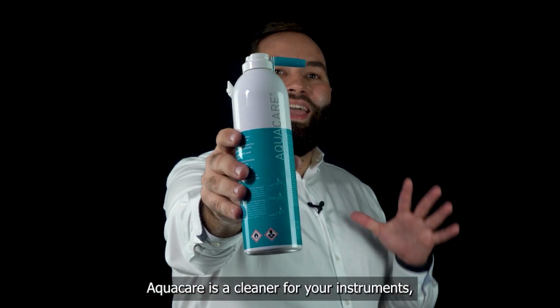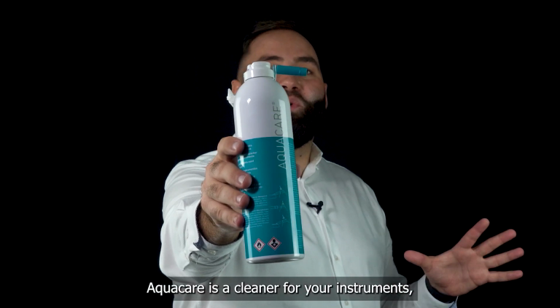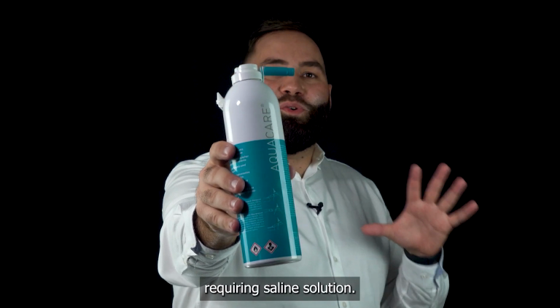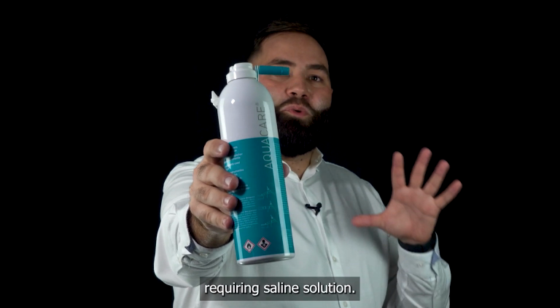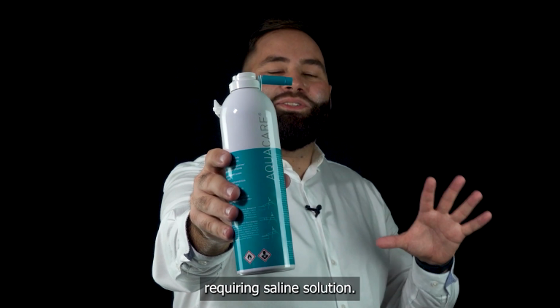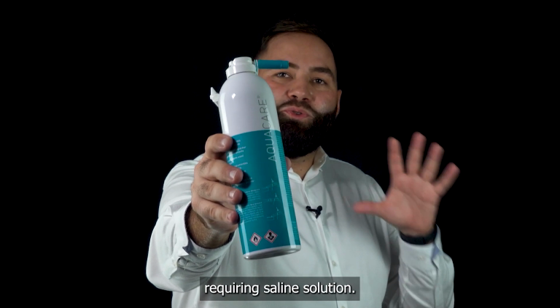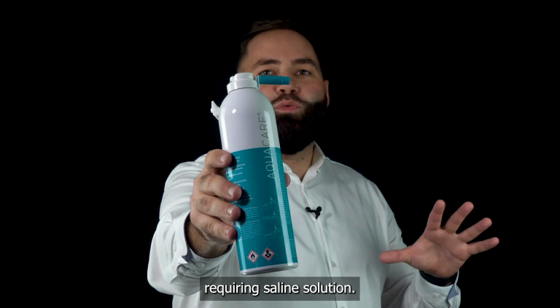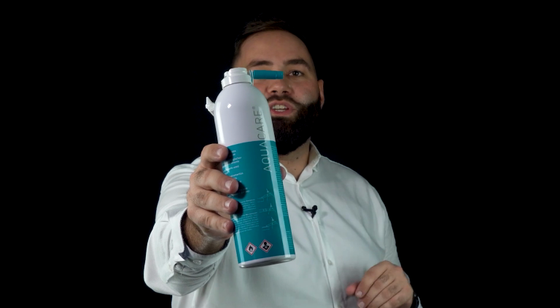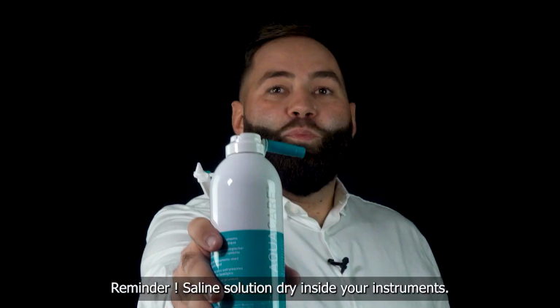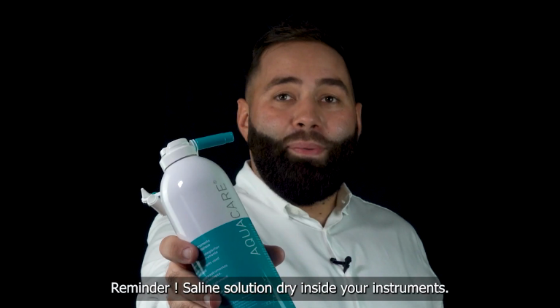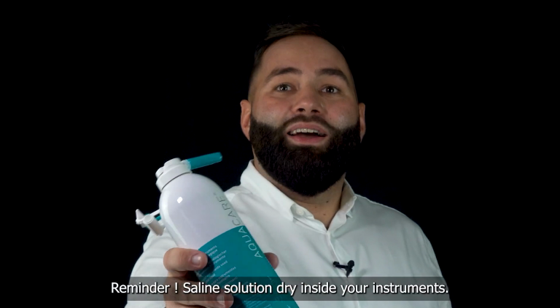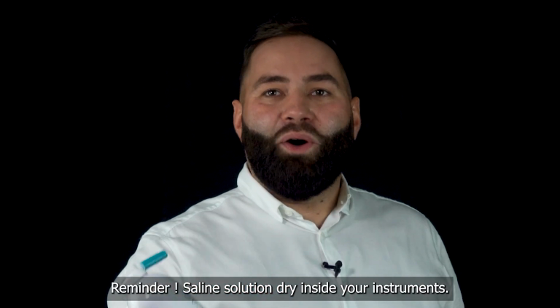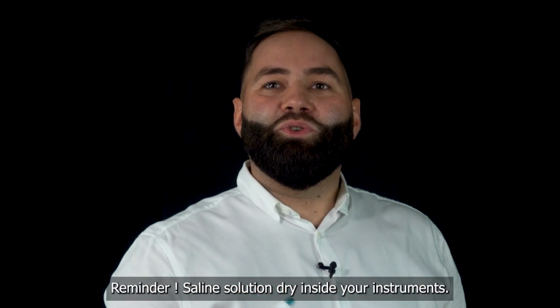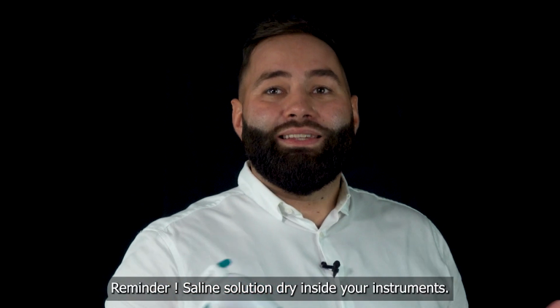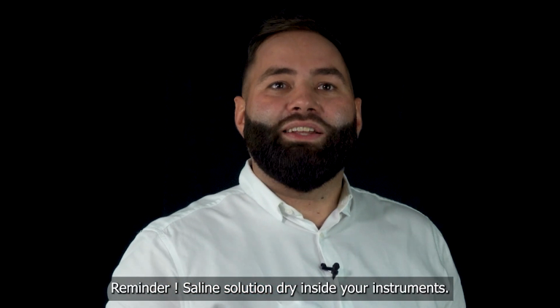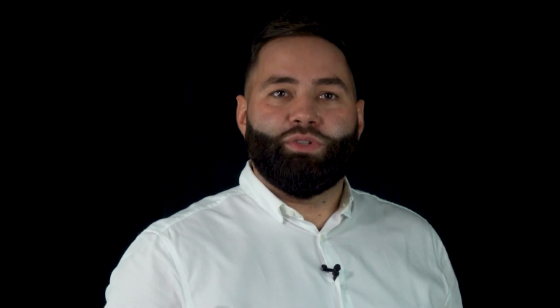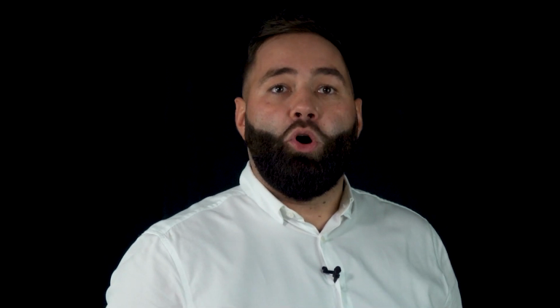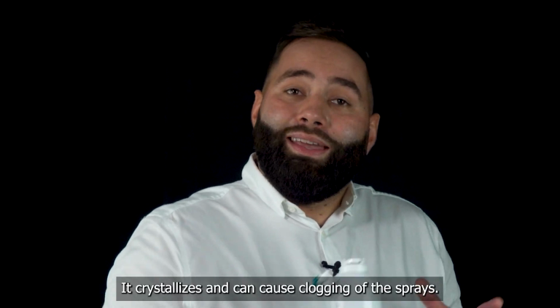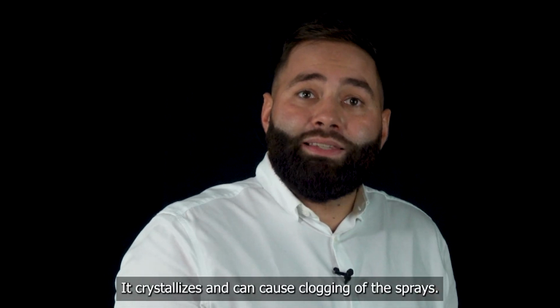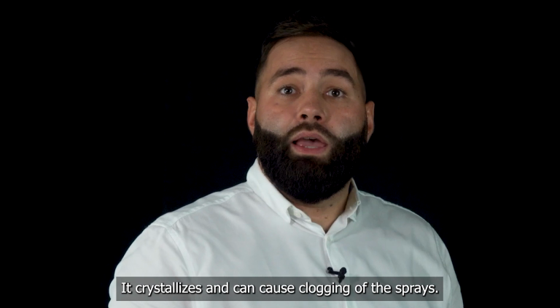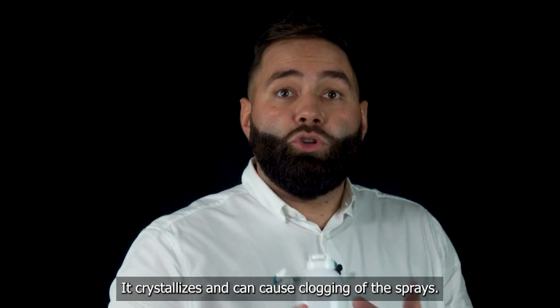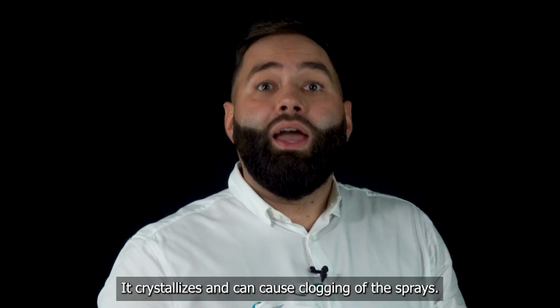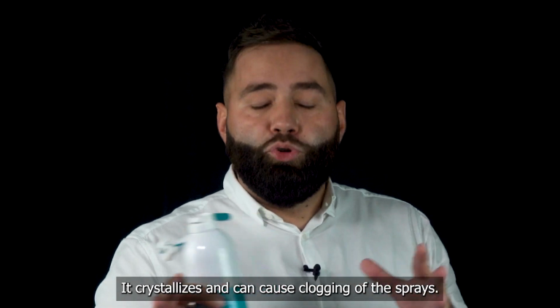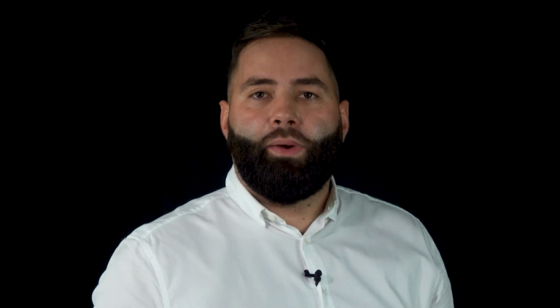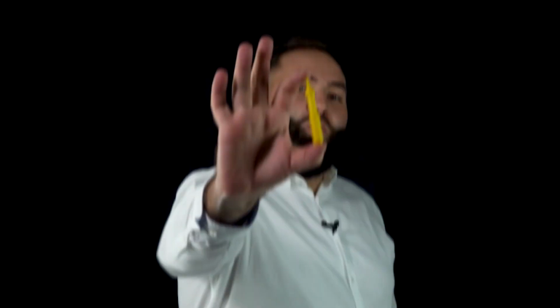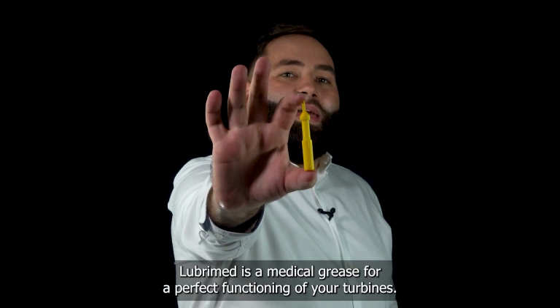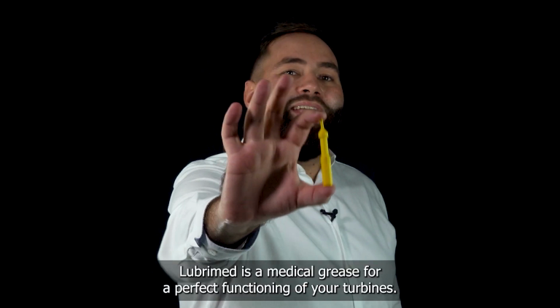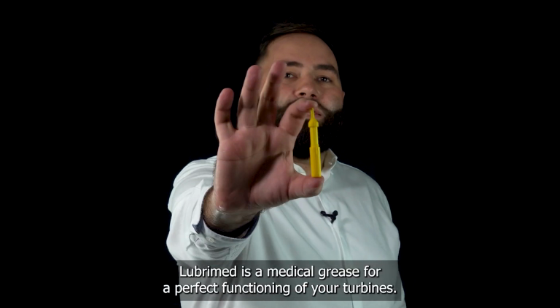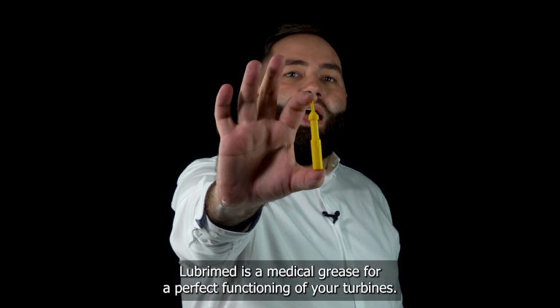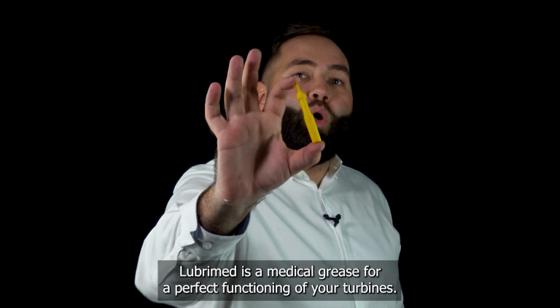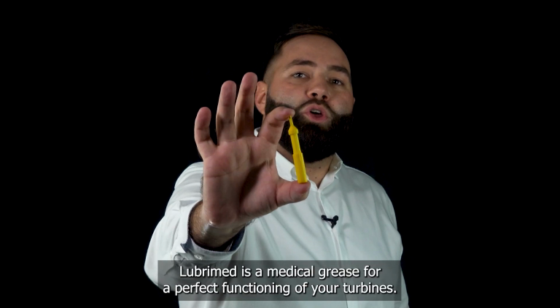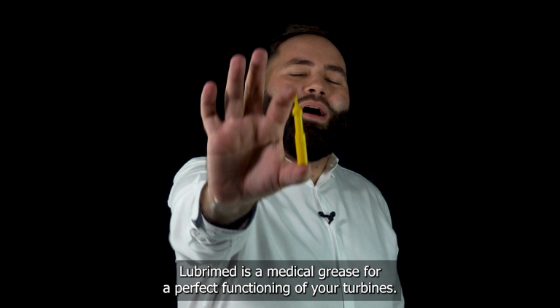Aqua care is a cleaner for your instruments requiring saline solution. Reminder: saline solution dries inside your instruments, it crystallizes and can cause clogging of the sprays. Lubrind is a medical grease for the perfect functioning of your turbines.